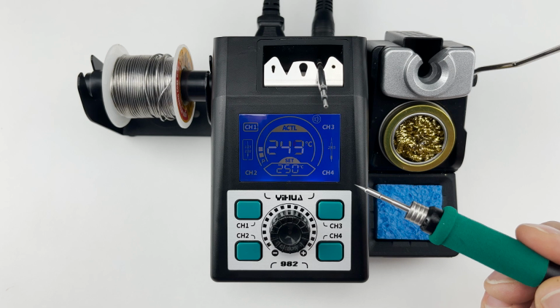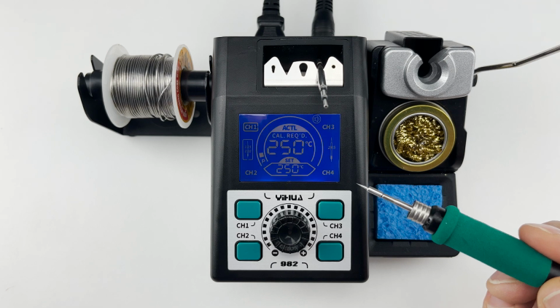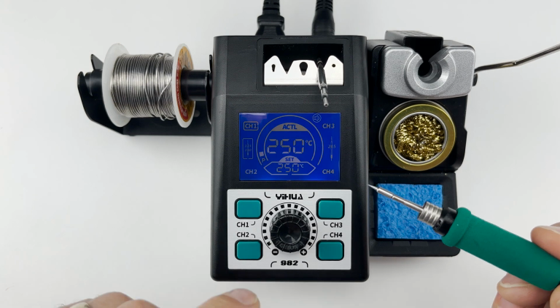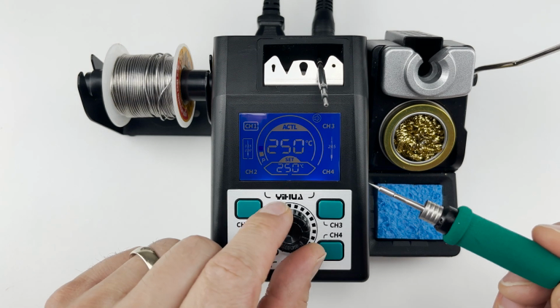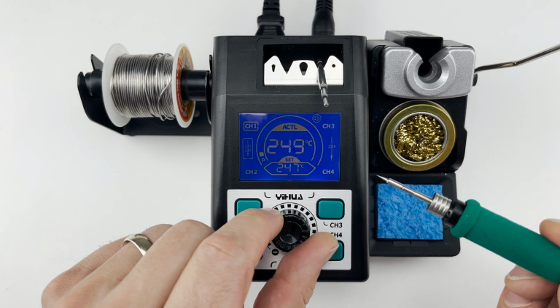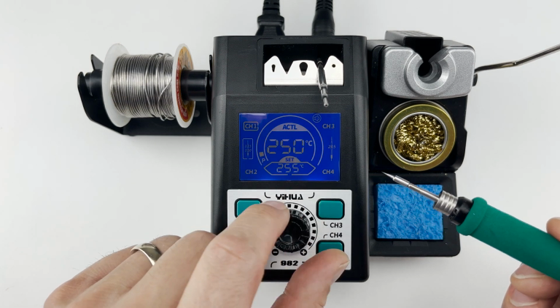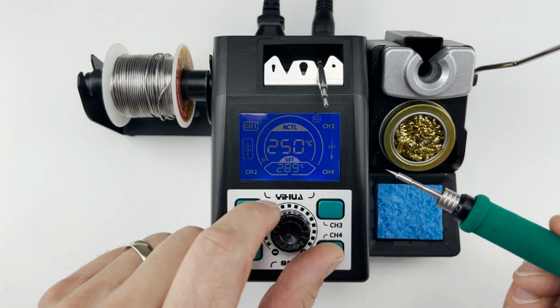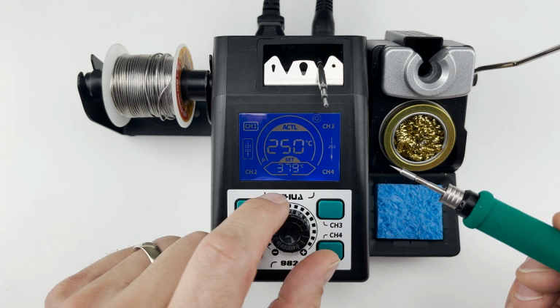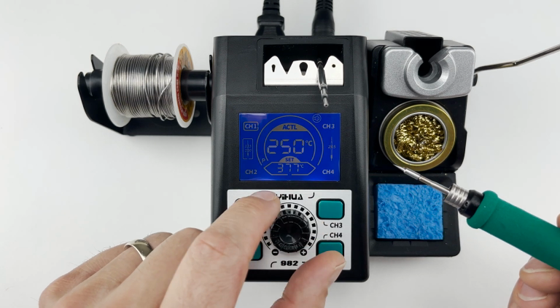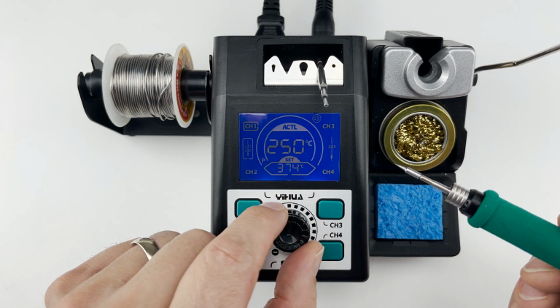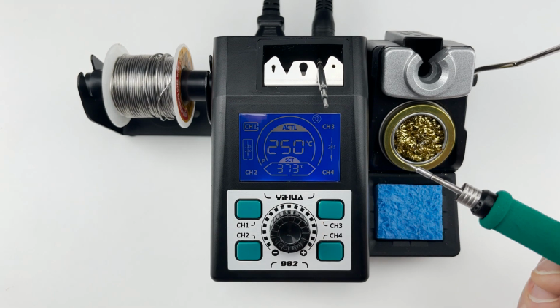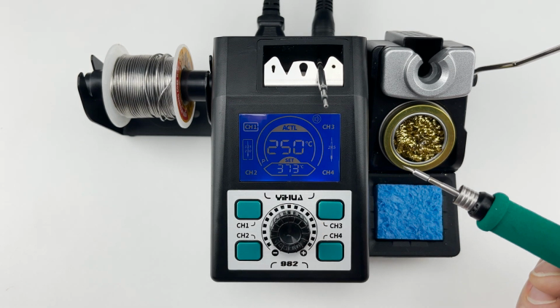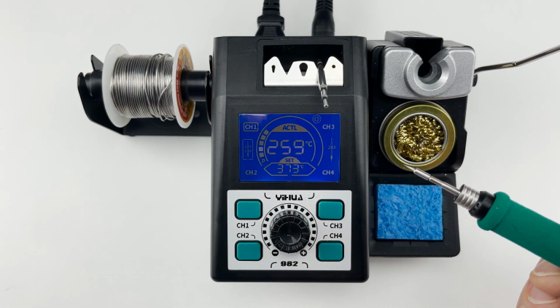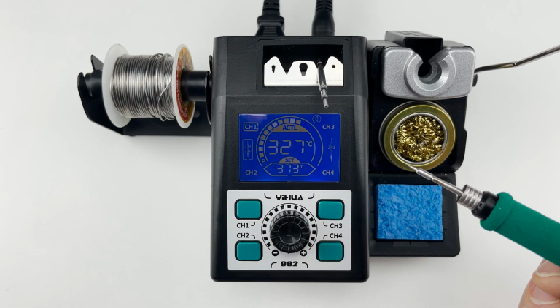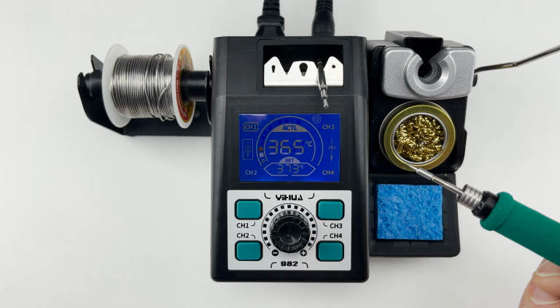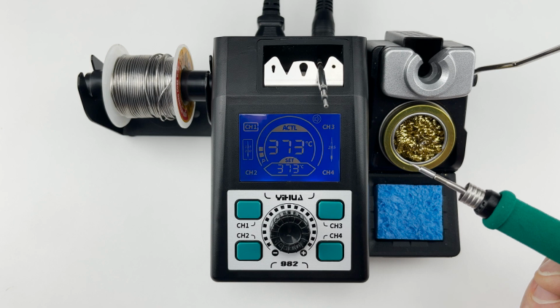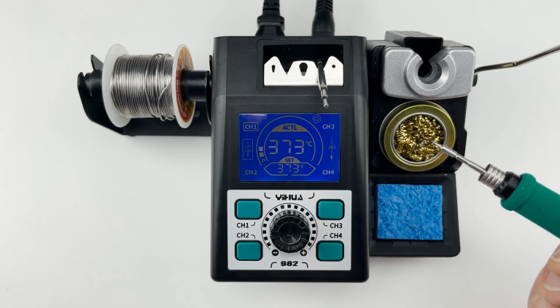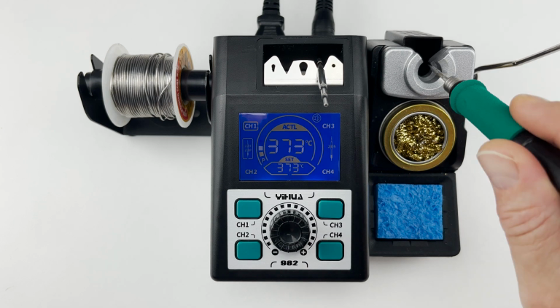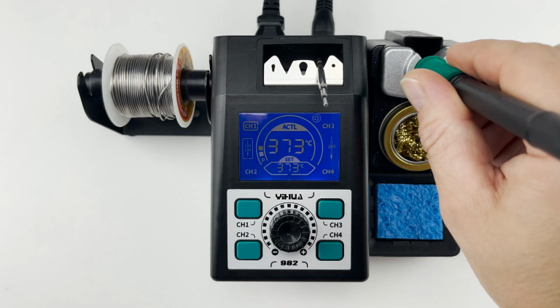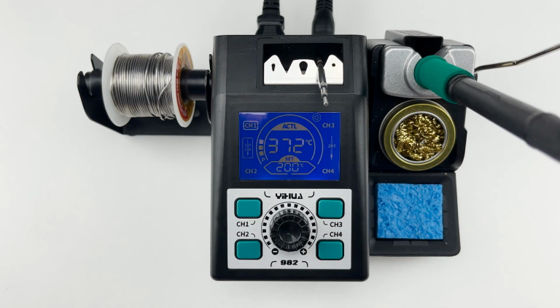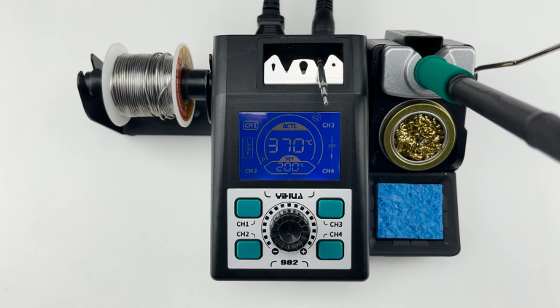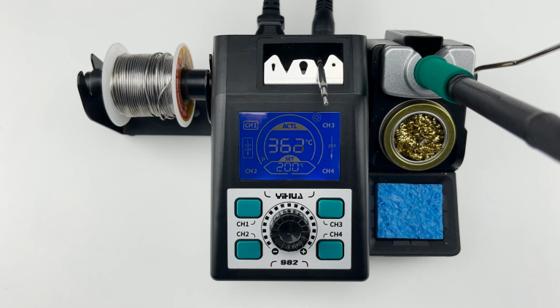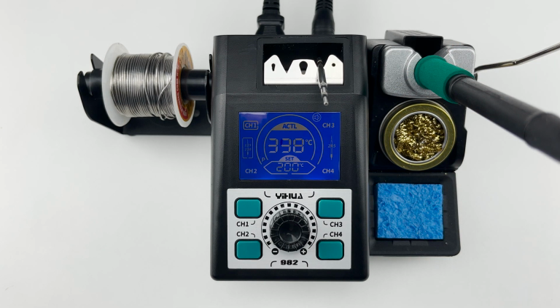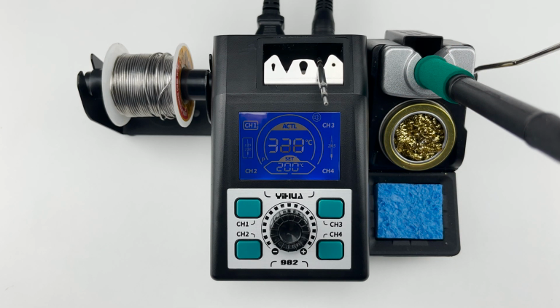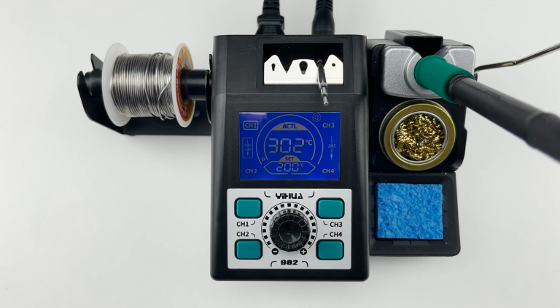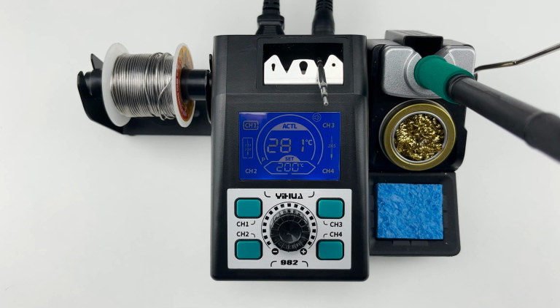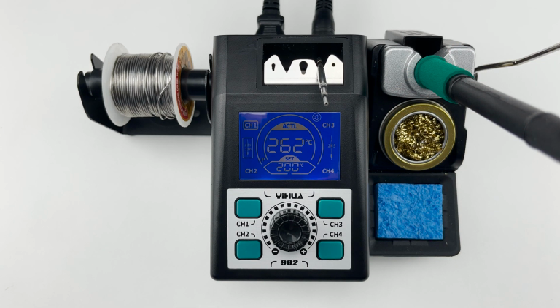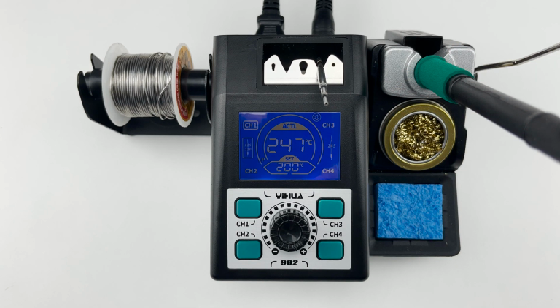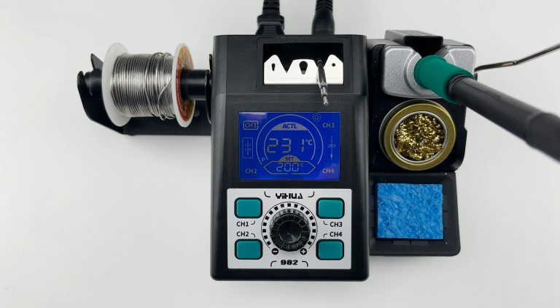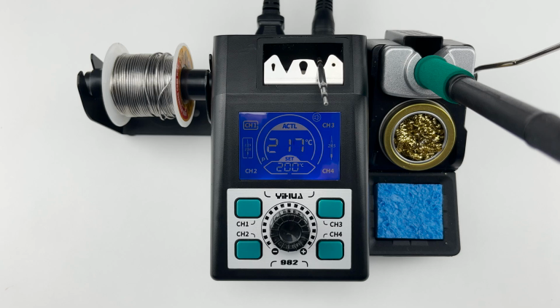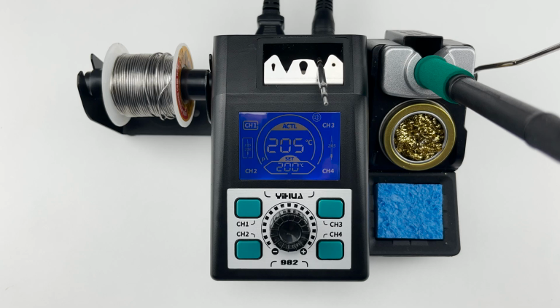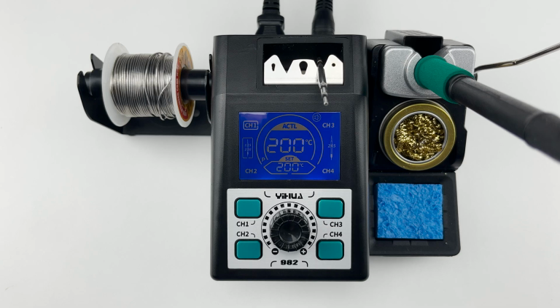When the handle is placed inside the holder, the station enters standby mode and automatically lowers the temperature to 200 degrees with a 30-minute countdown to automatic shut off if not used.